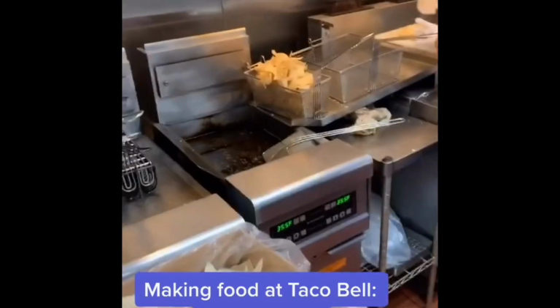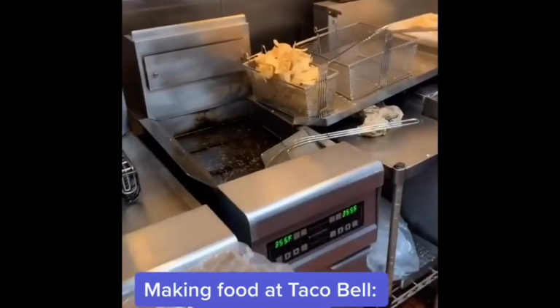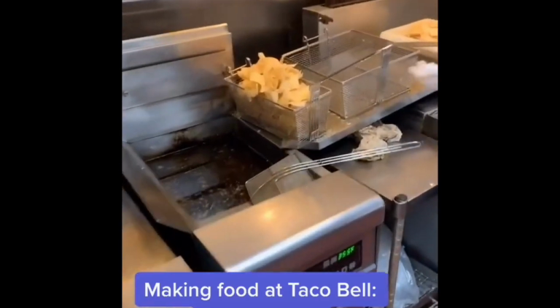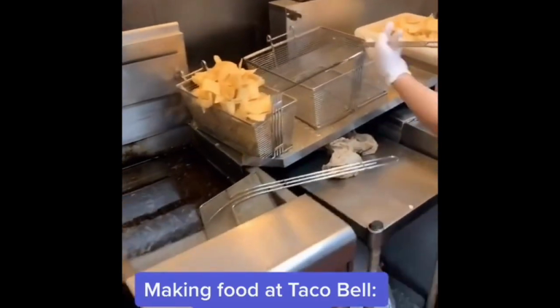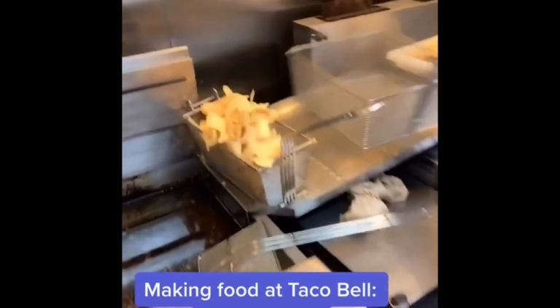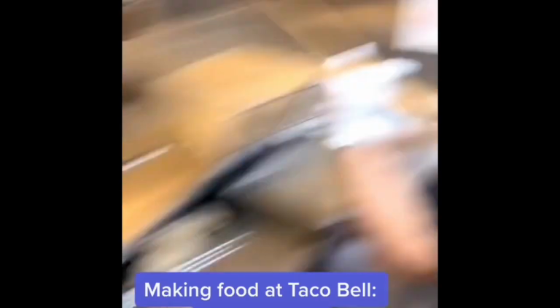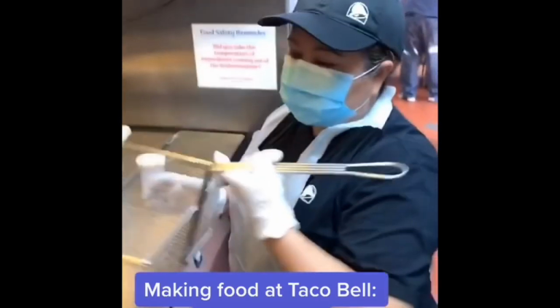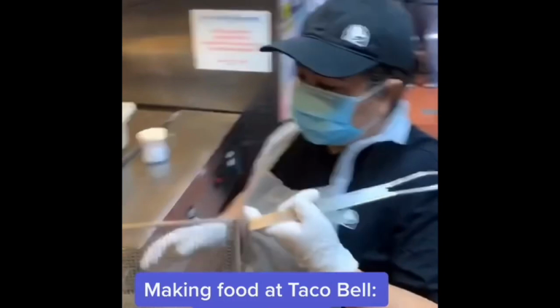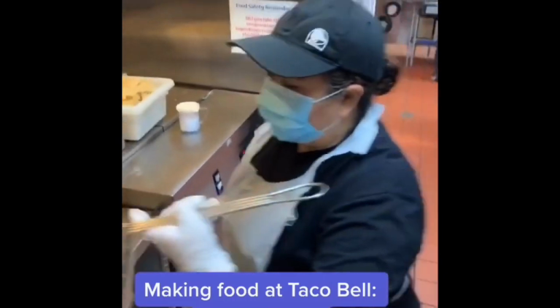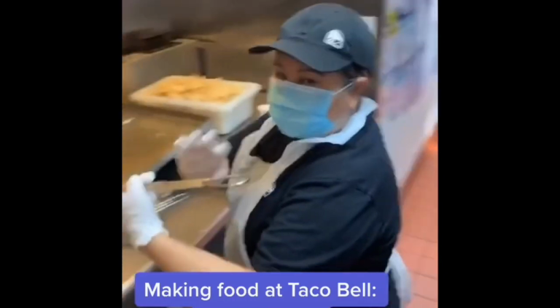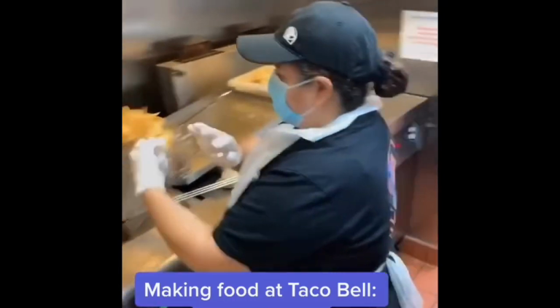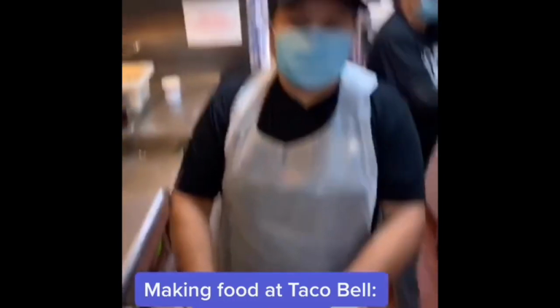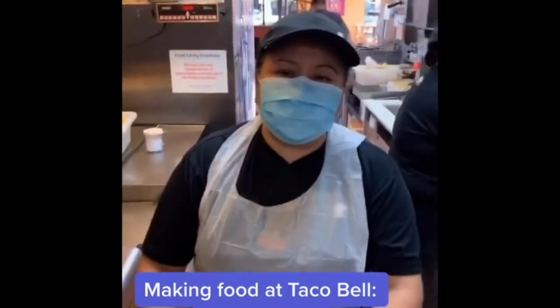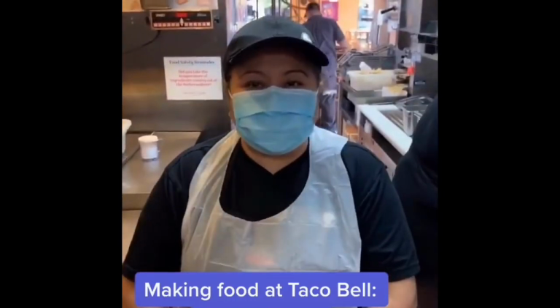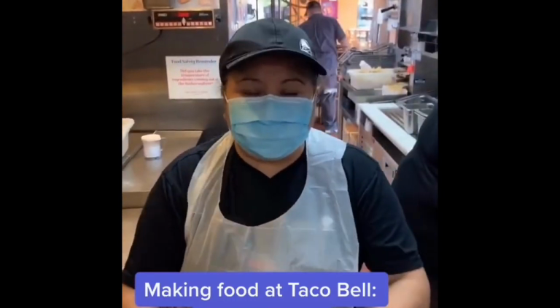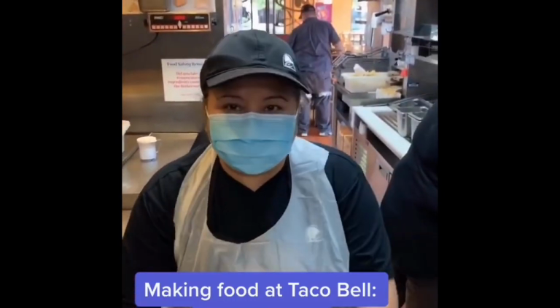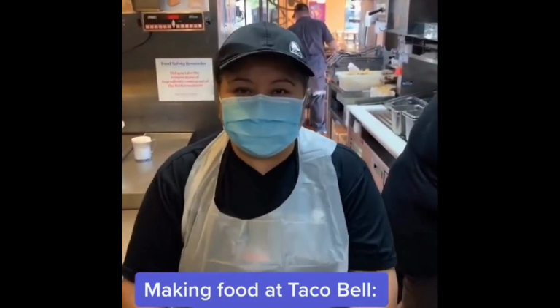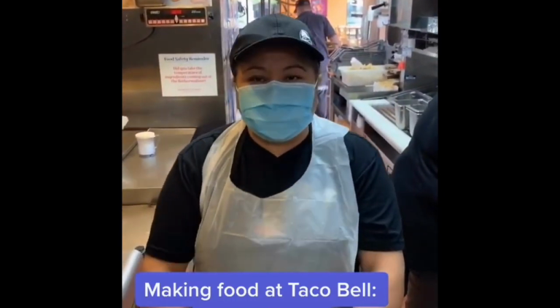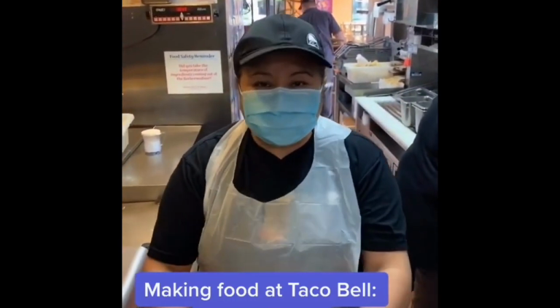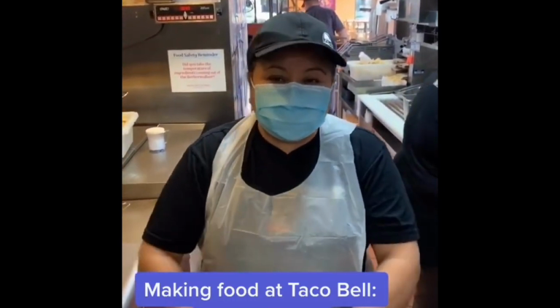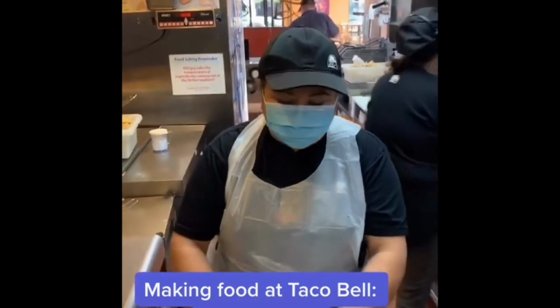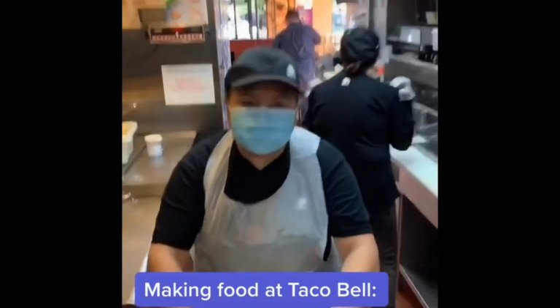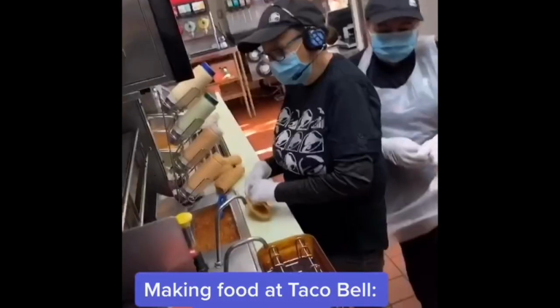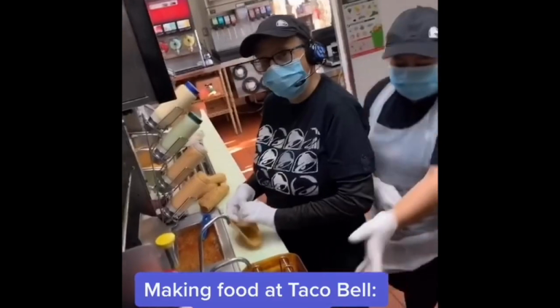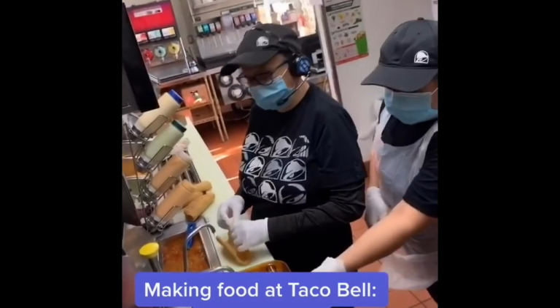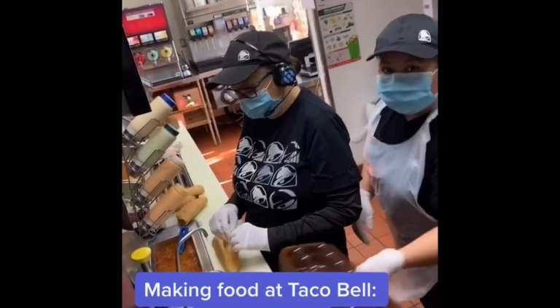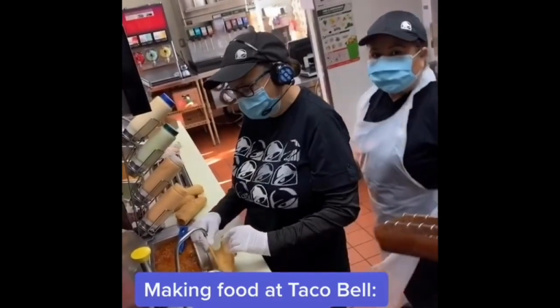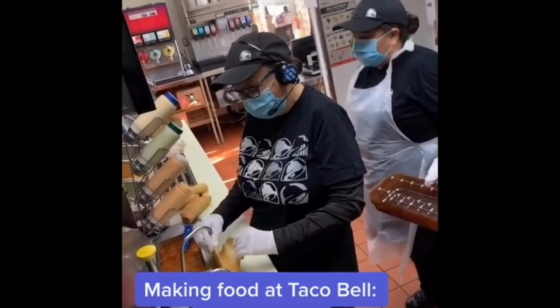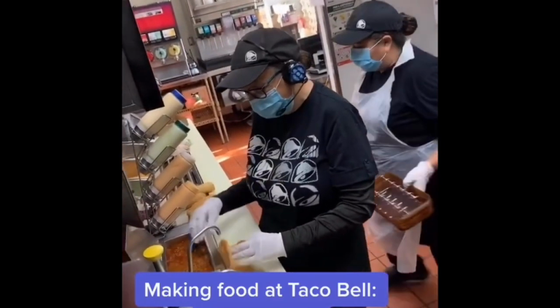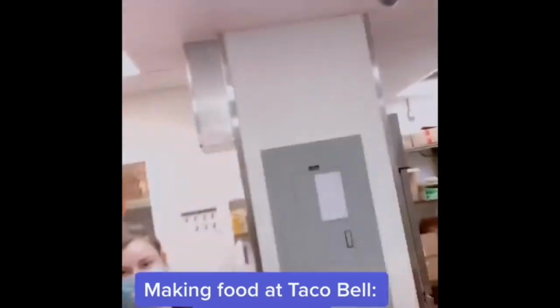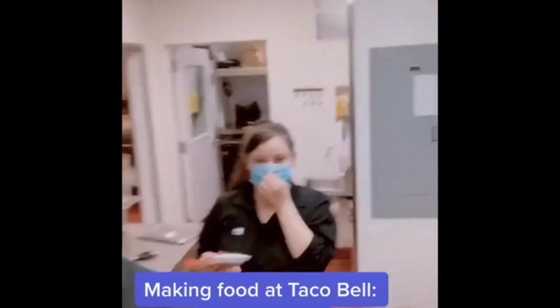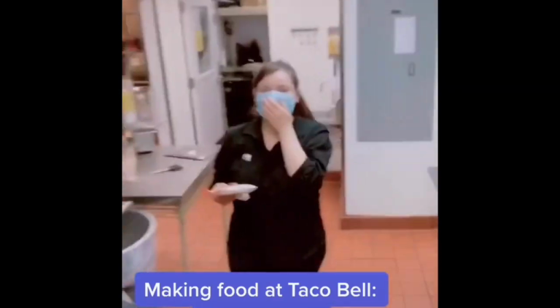Next time I'll teach you guys how to make chips. Bye, Doña! Que tenga suerte. Let's go, Diana.